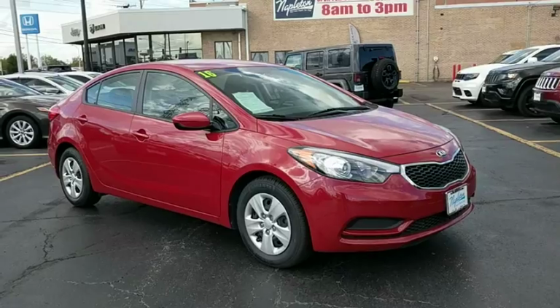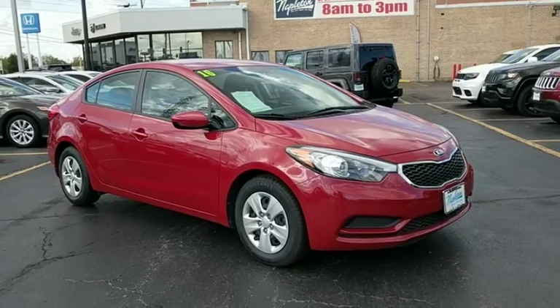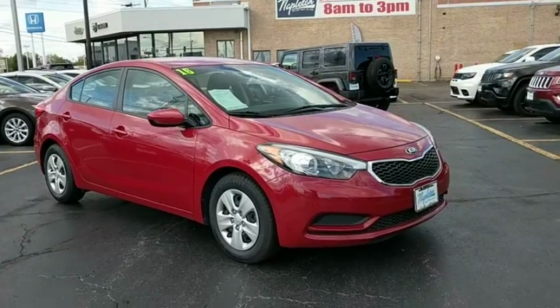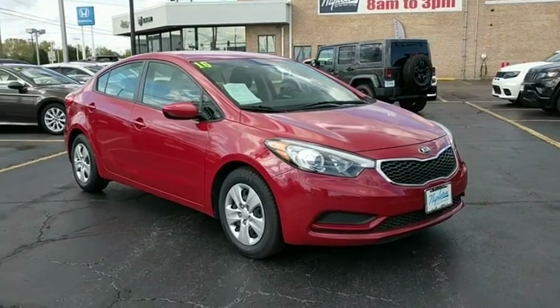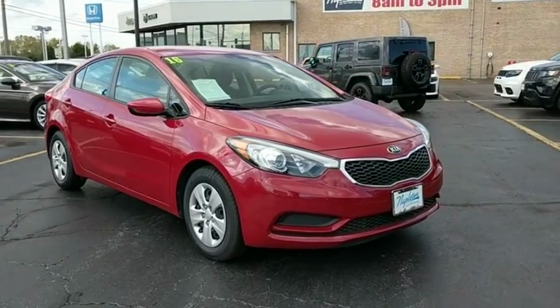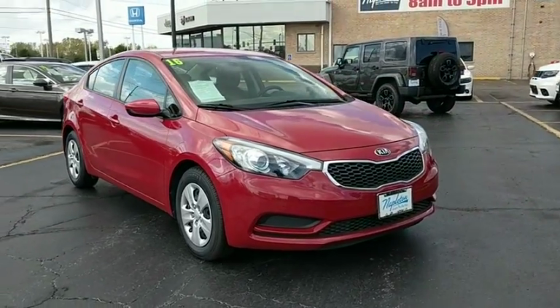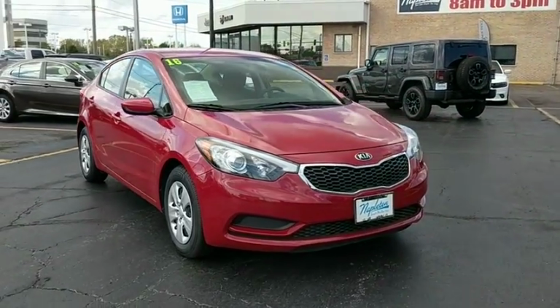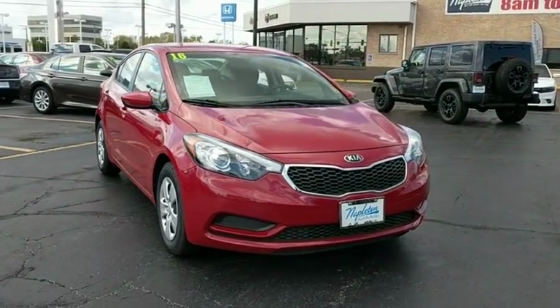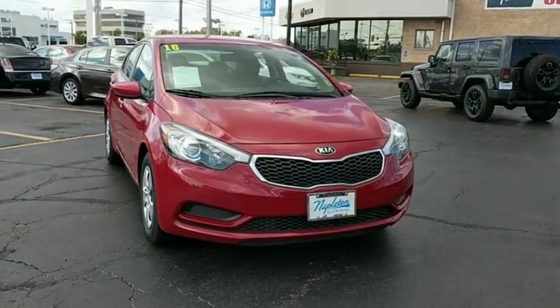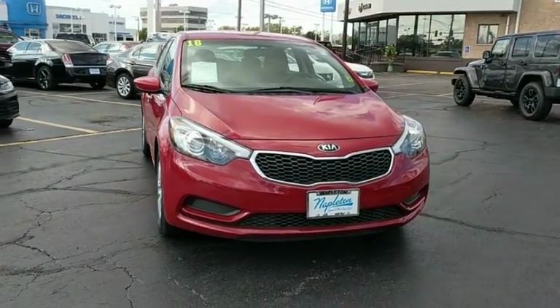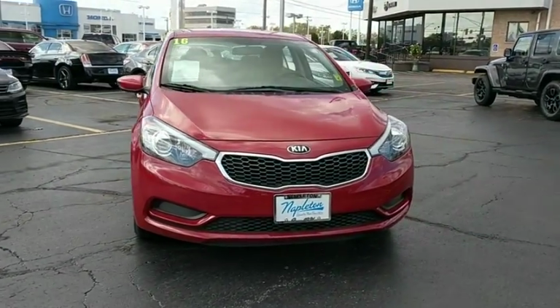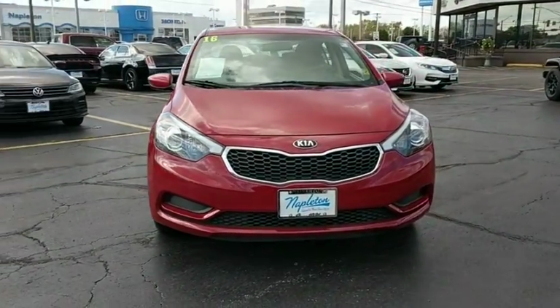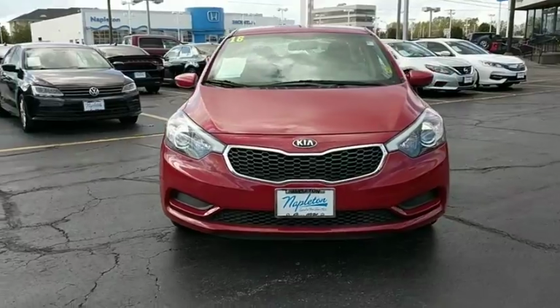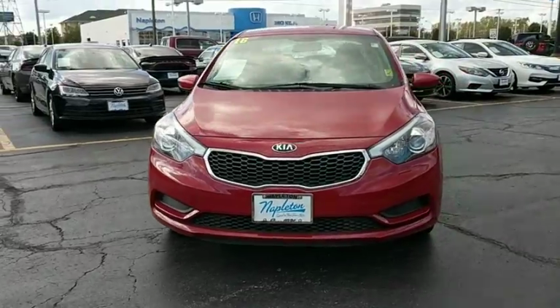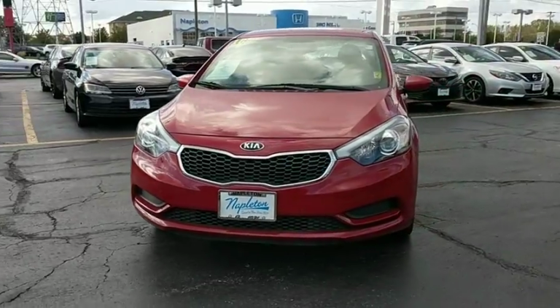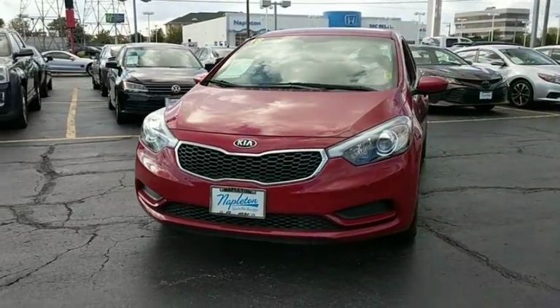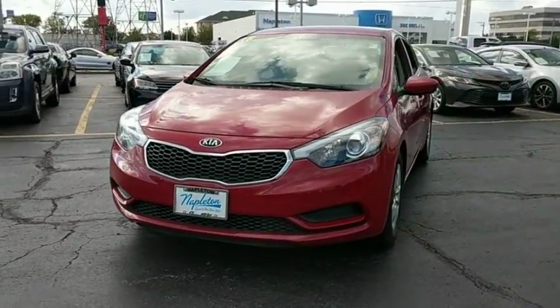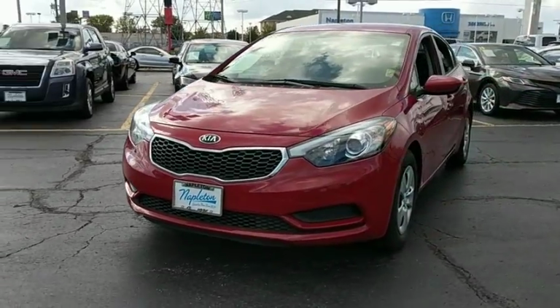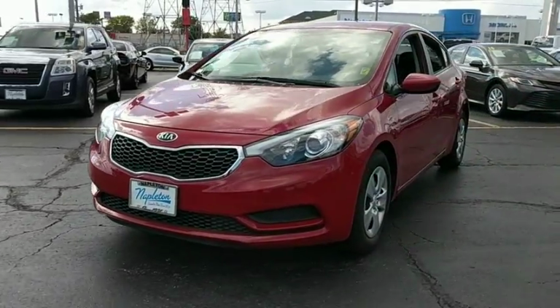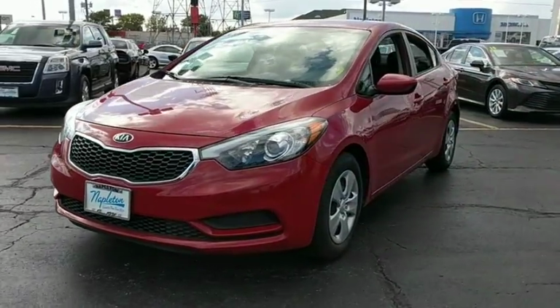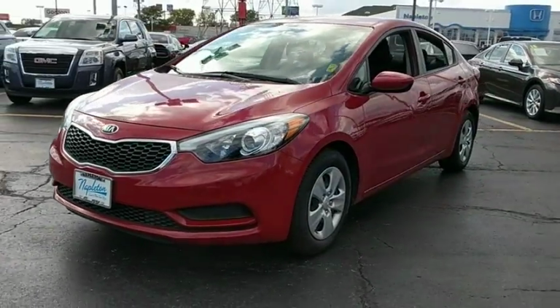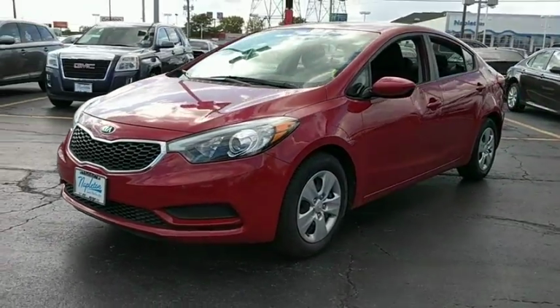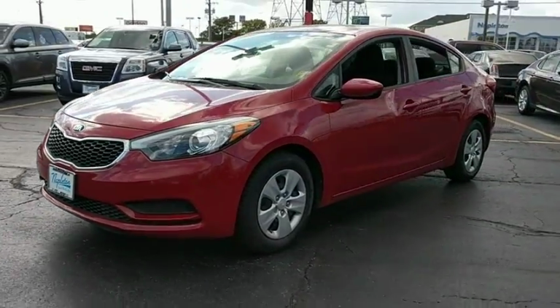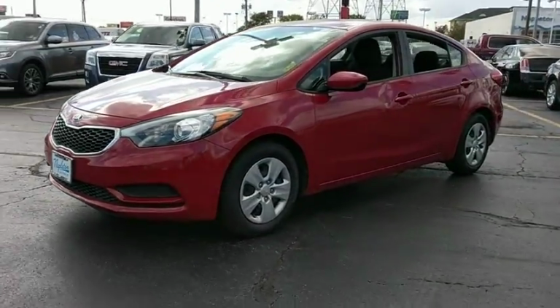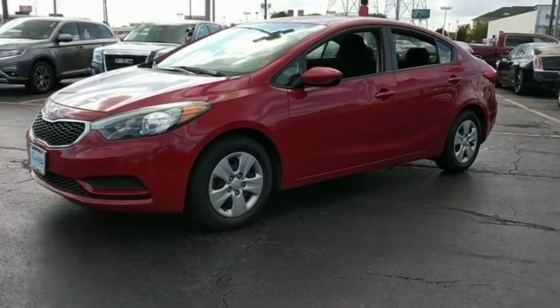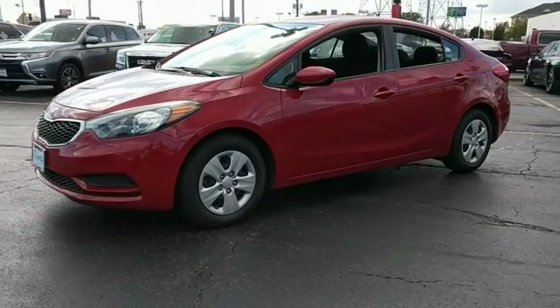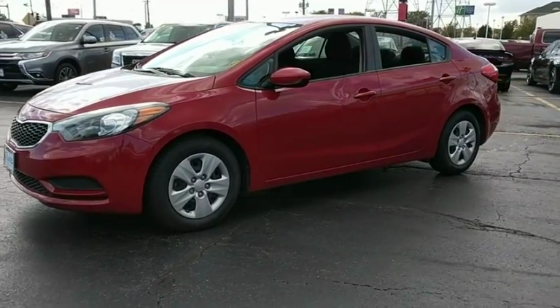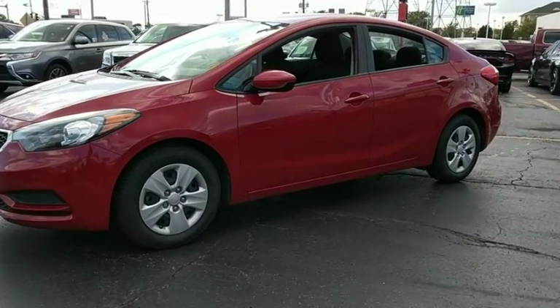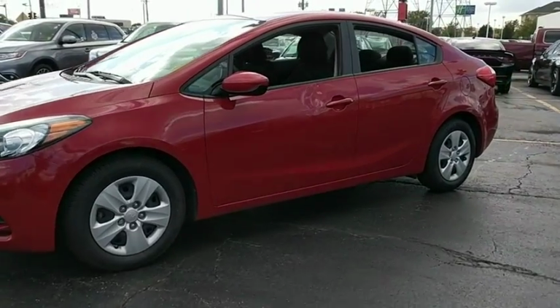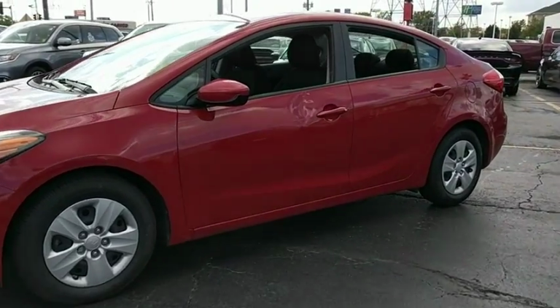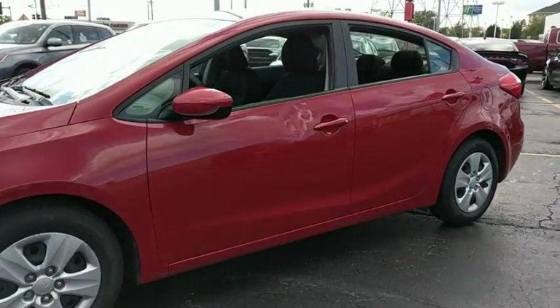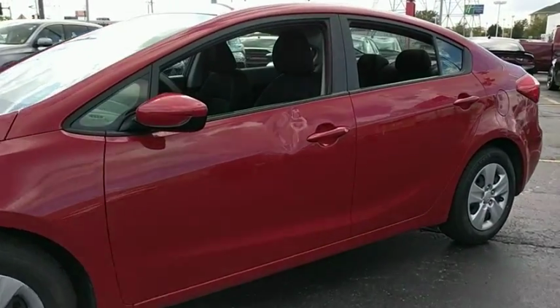The 2016 Kia Forte. If you're looking for a trendy and feature-laden compact sedan, the Kia Forte is for you. It offers an exceptional combination of innovative design, high-quality engineering, and outstanding value.